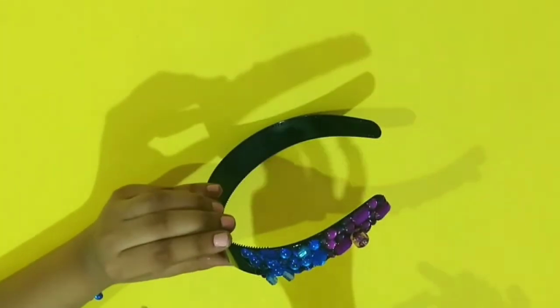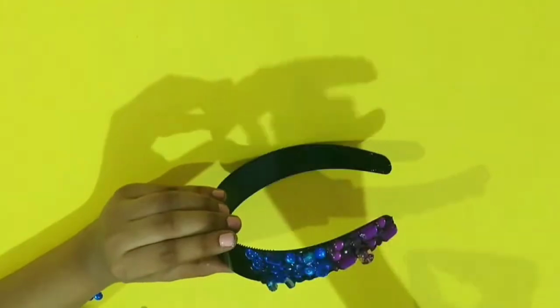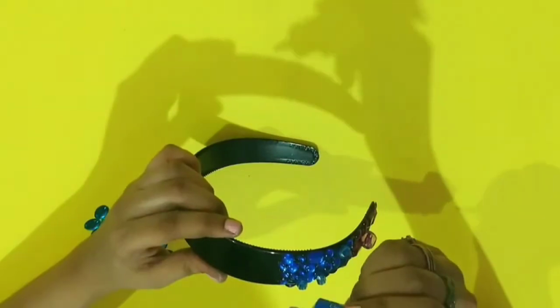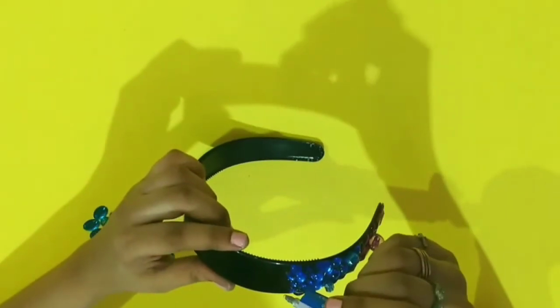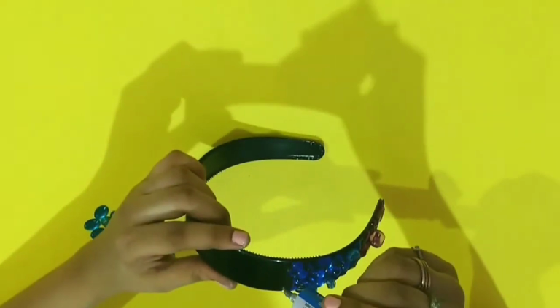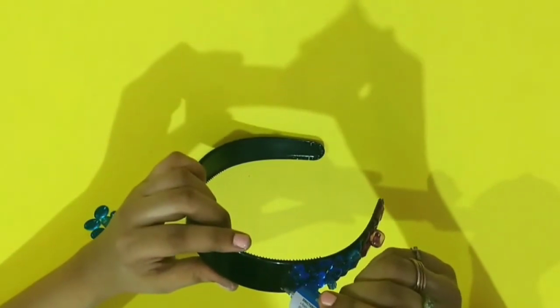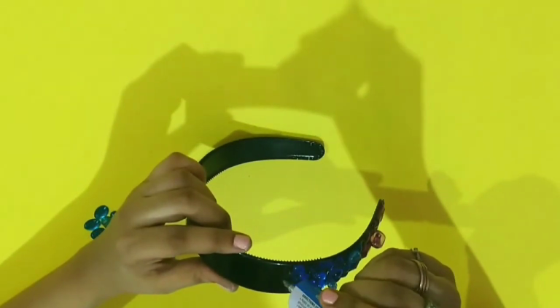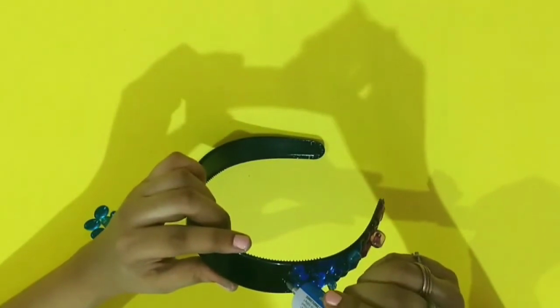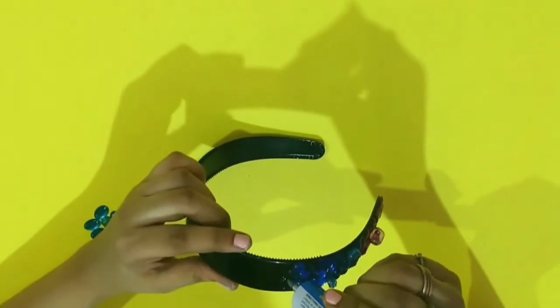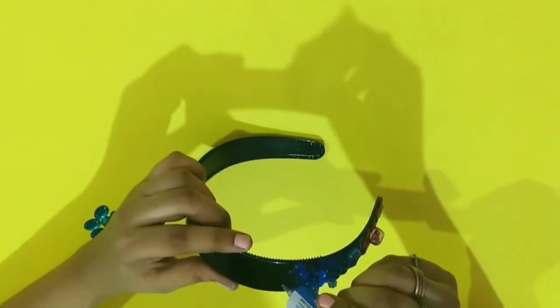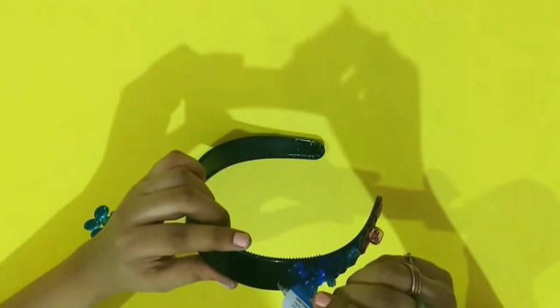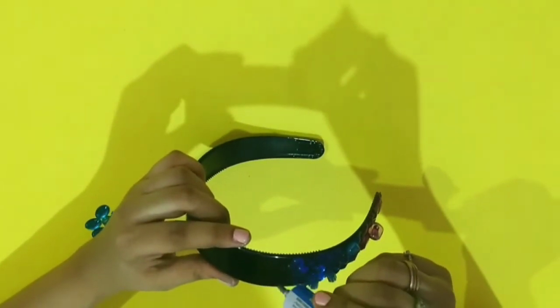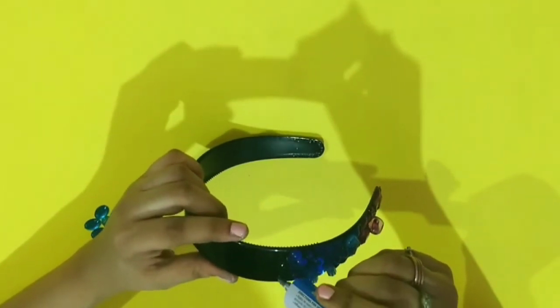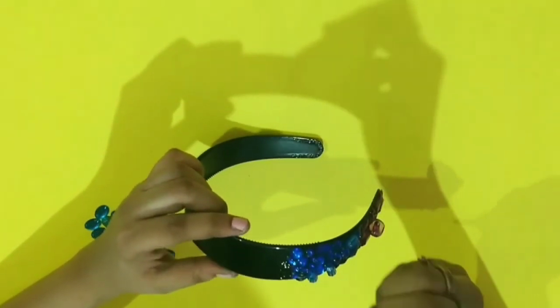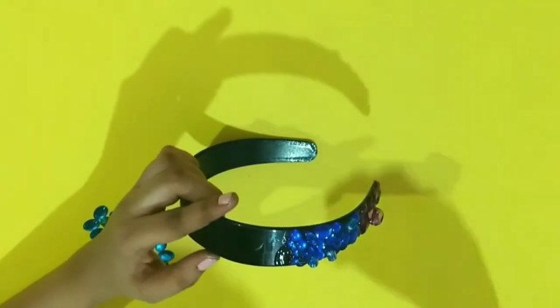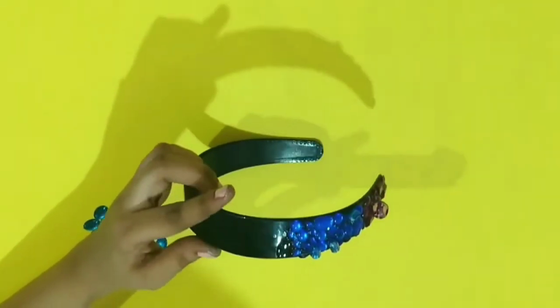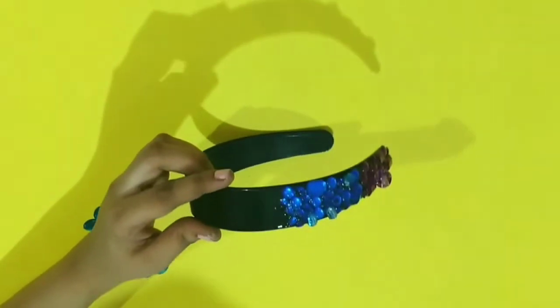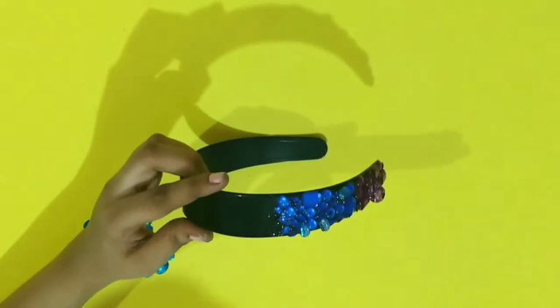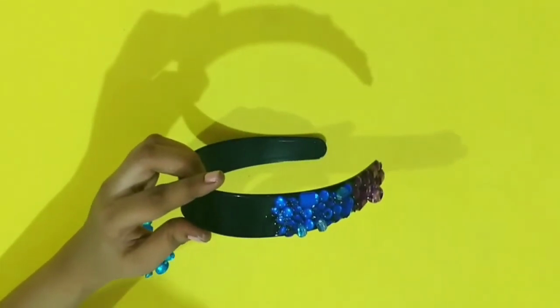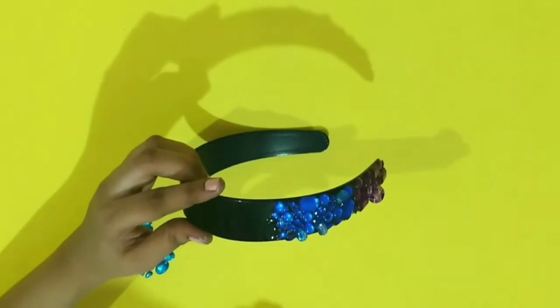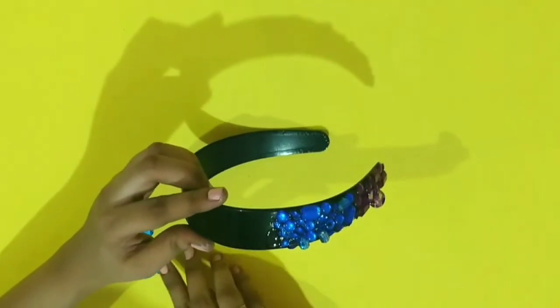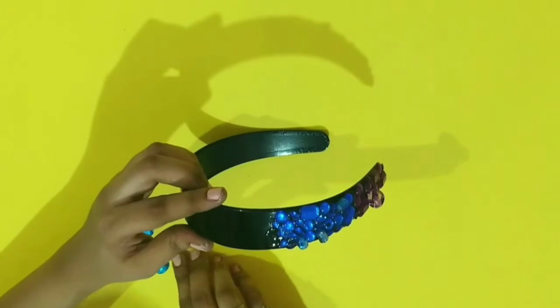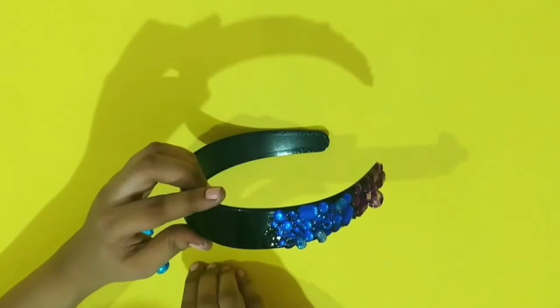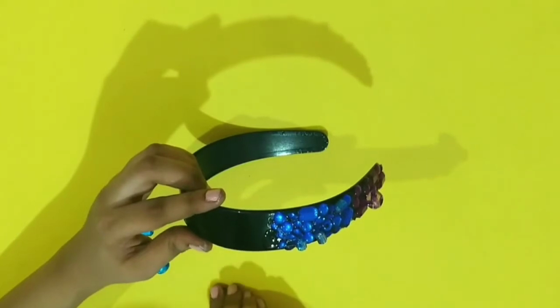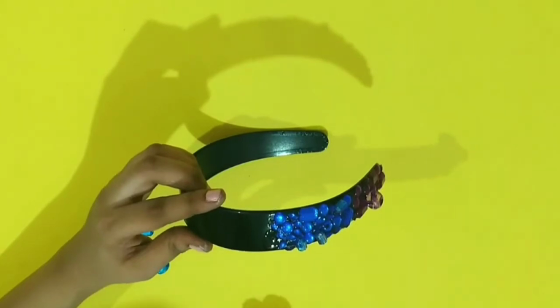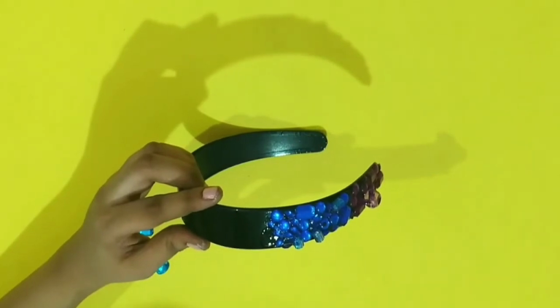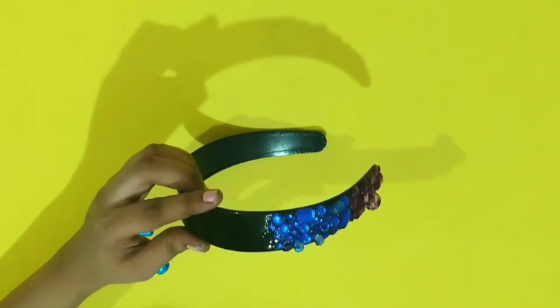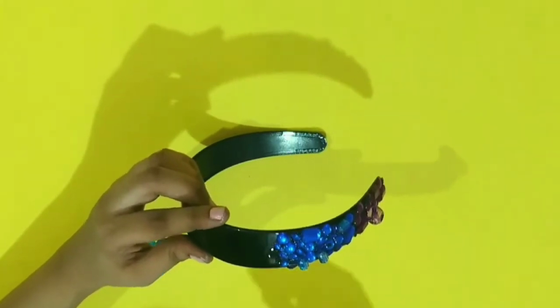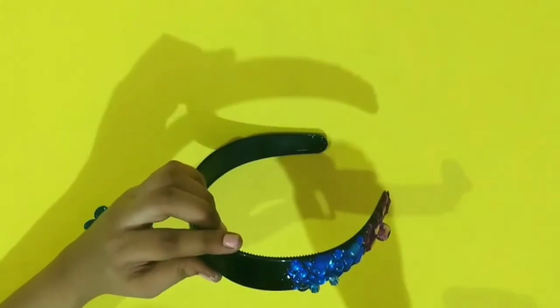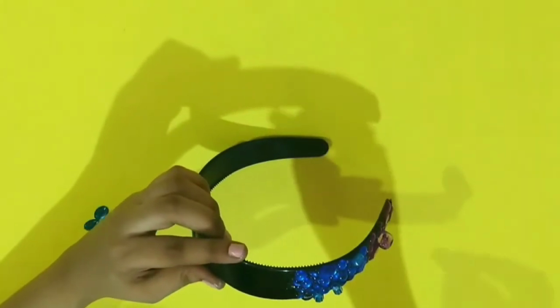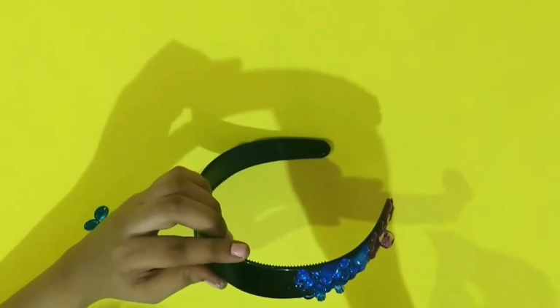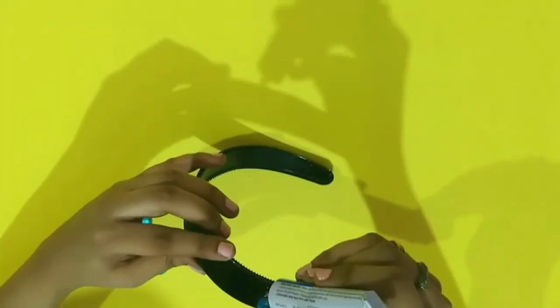And with the light blue stones you just have to stick them randomly, as I did in the previous one.